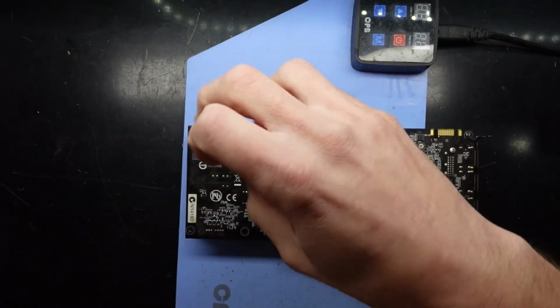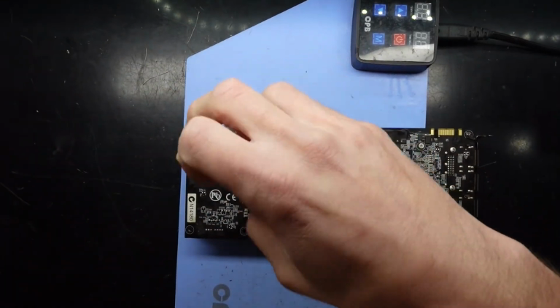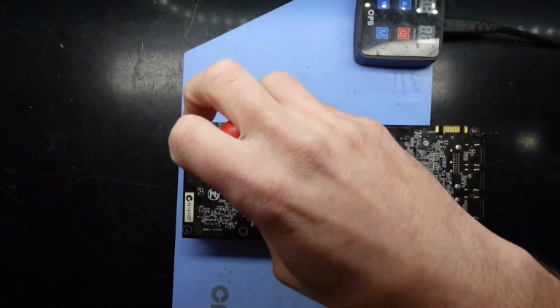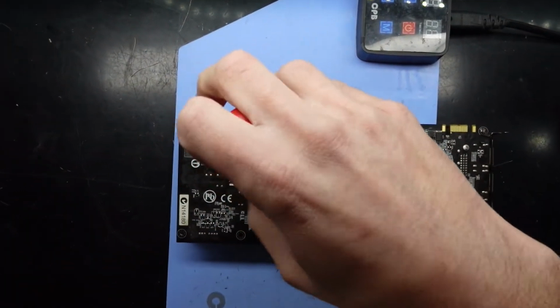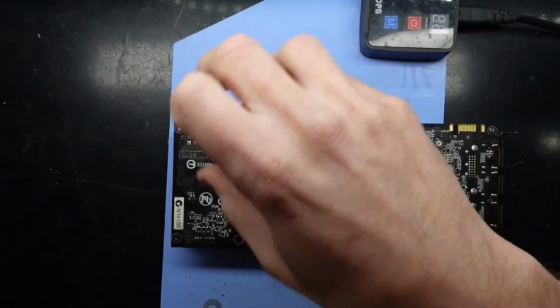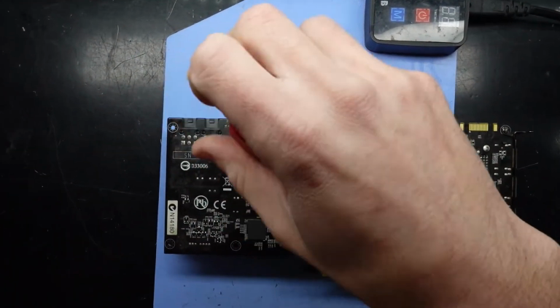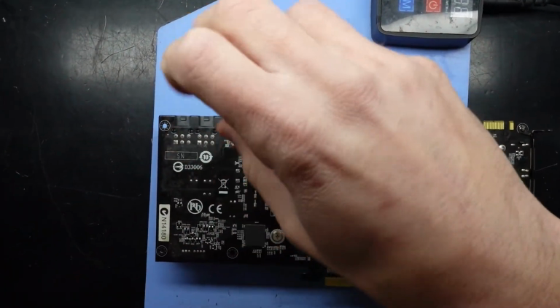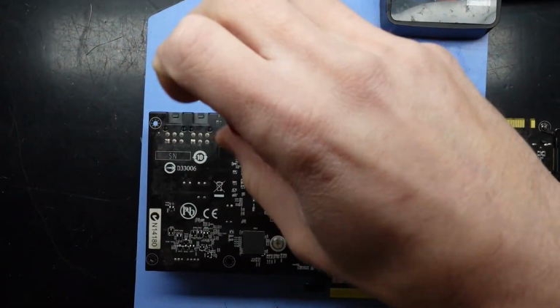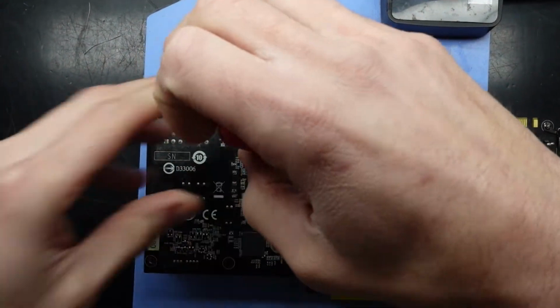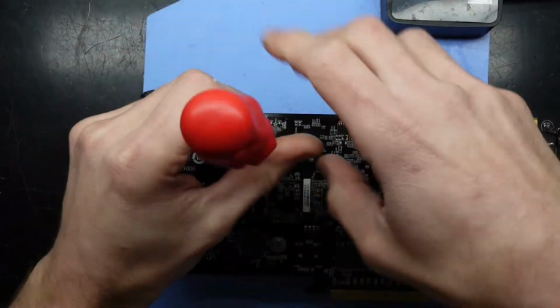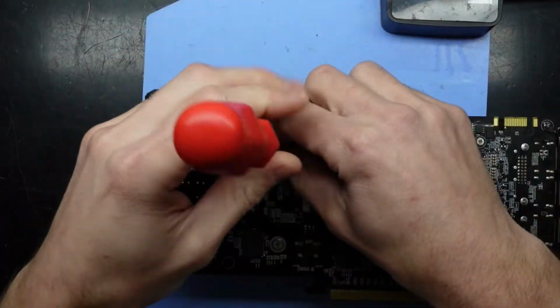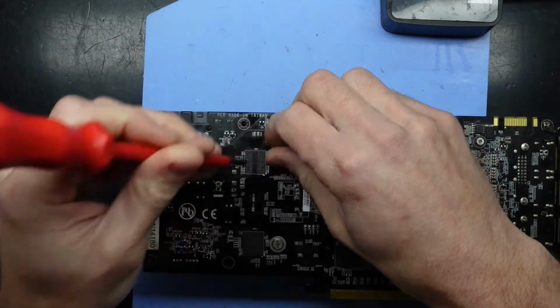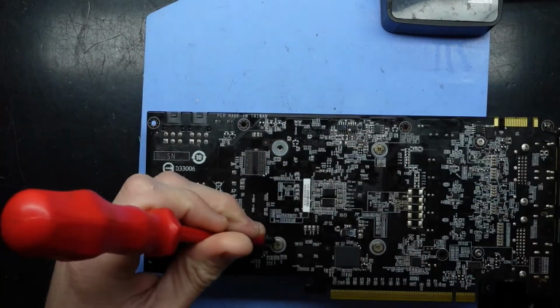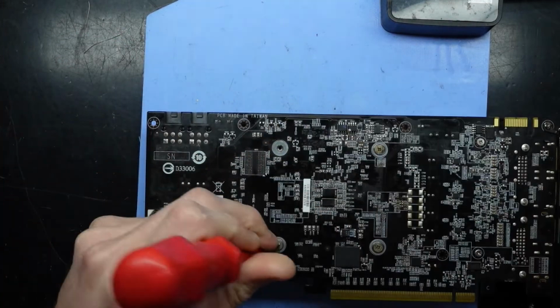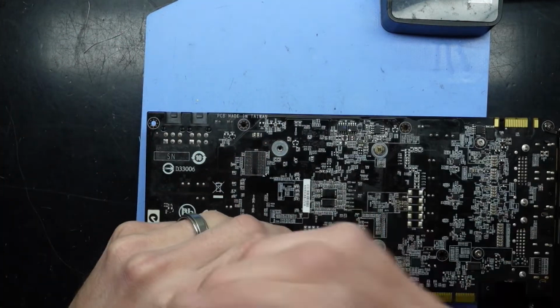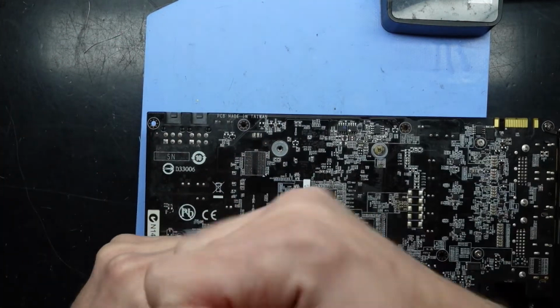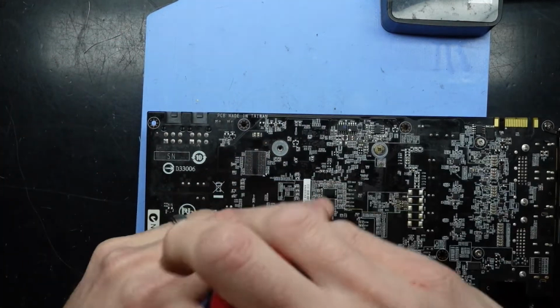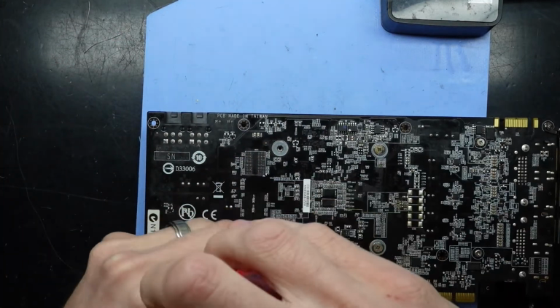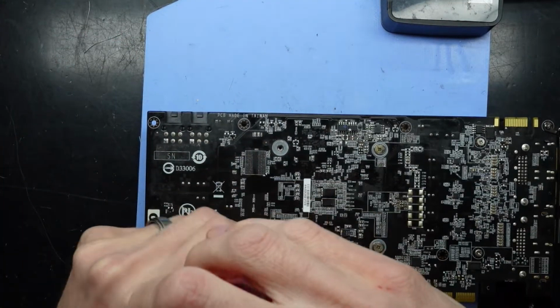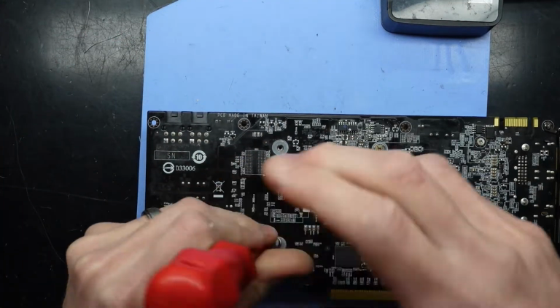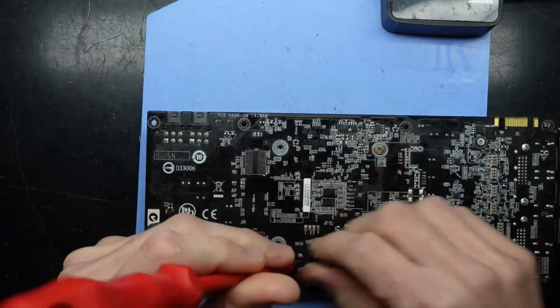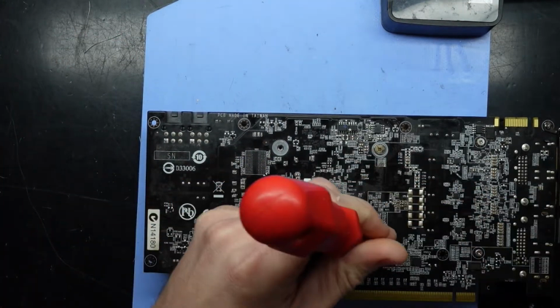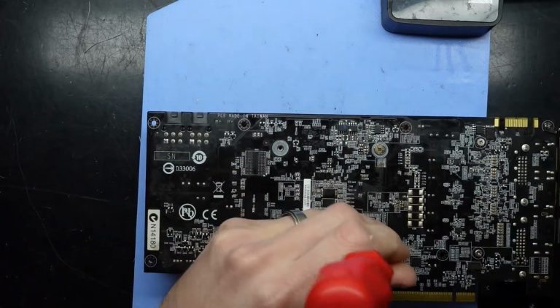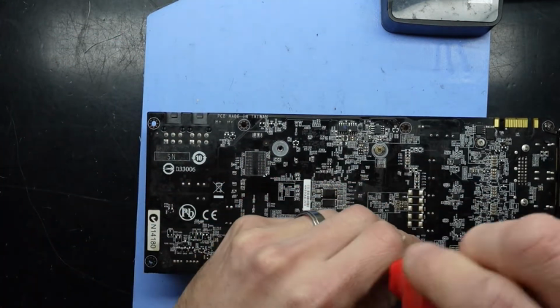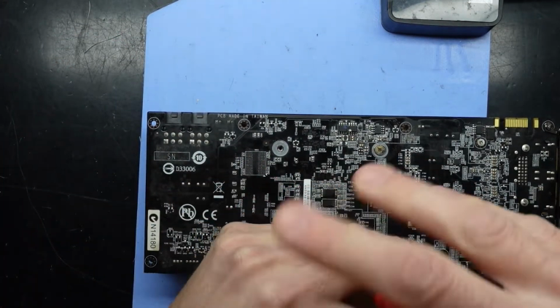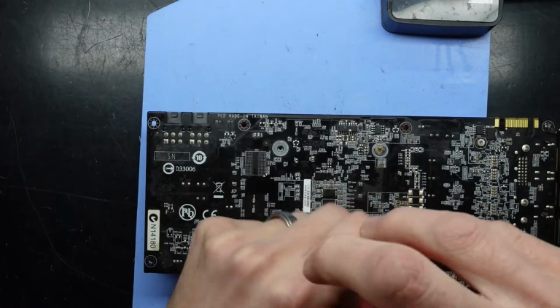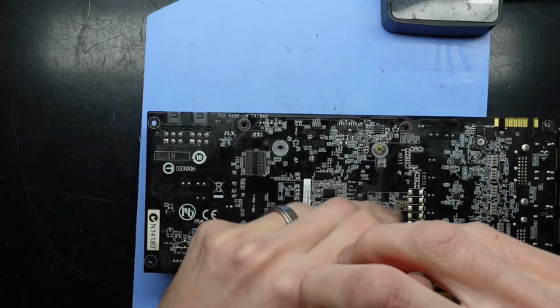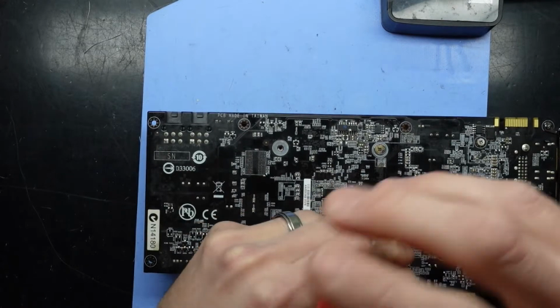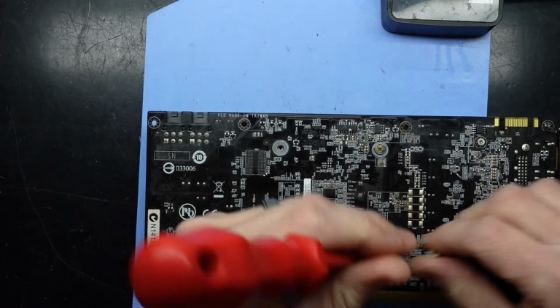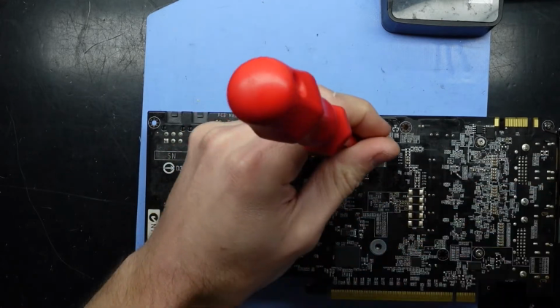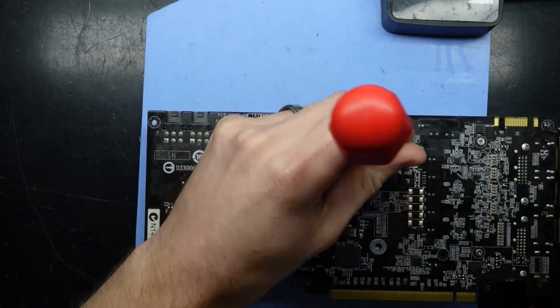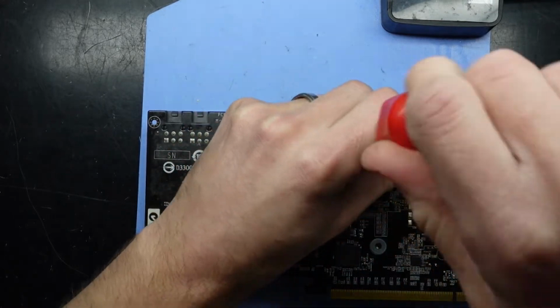Take the four screws out. This is something that's very straightforward, or at least I'm expecting it should be.